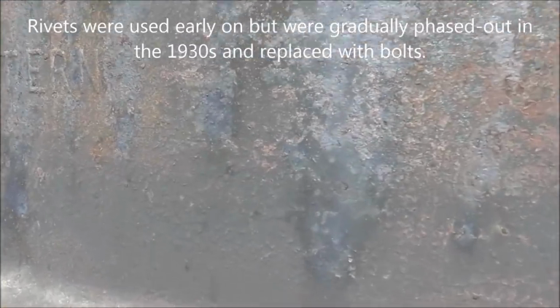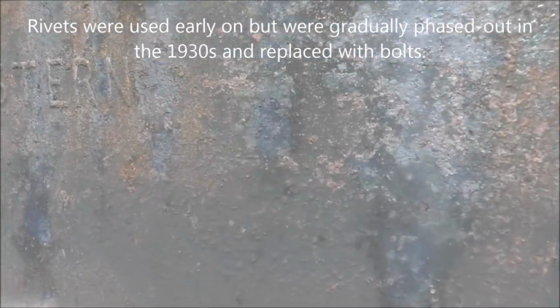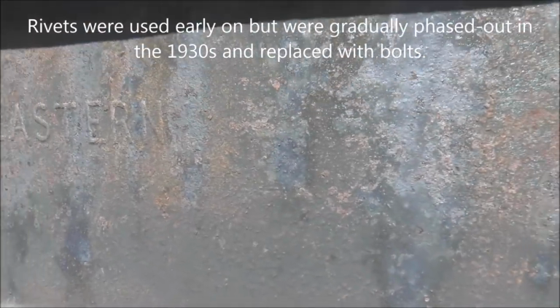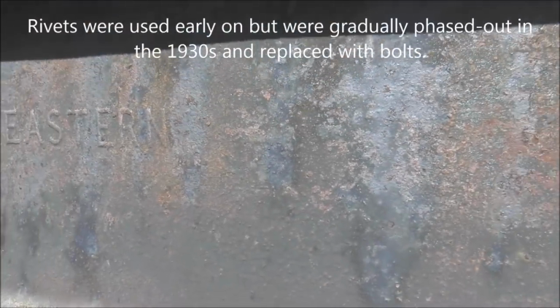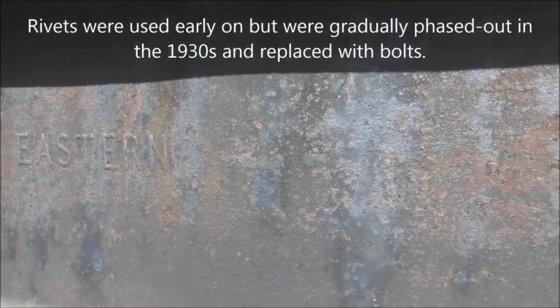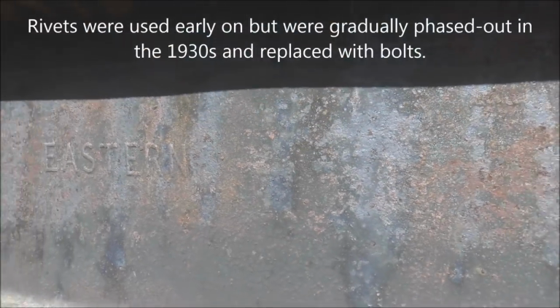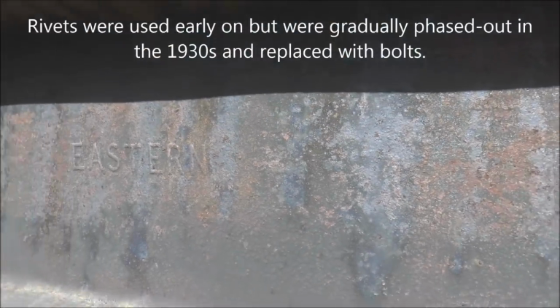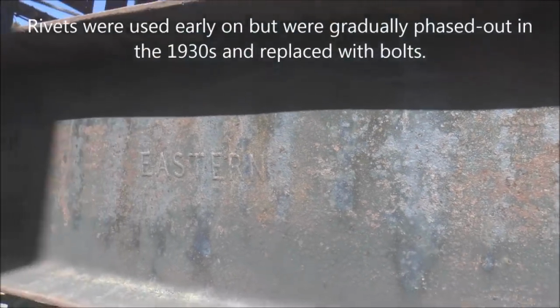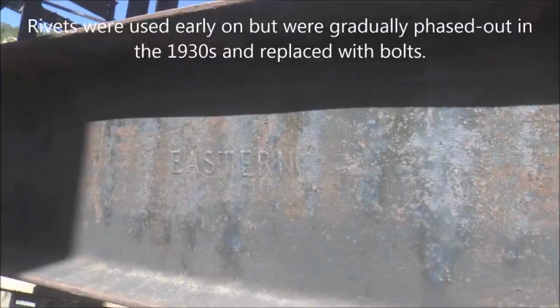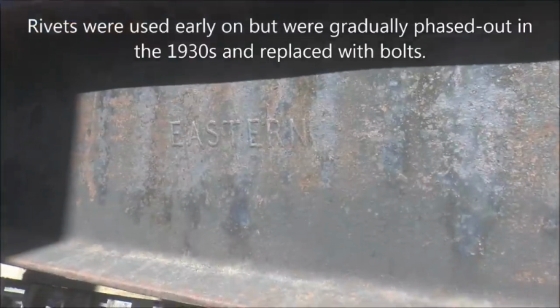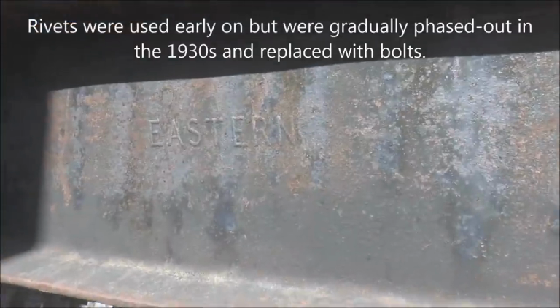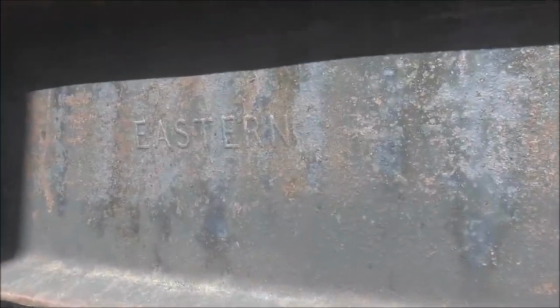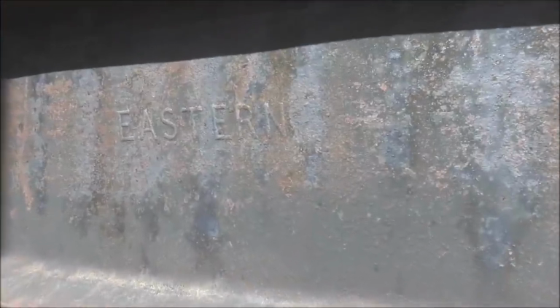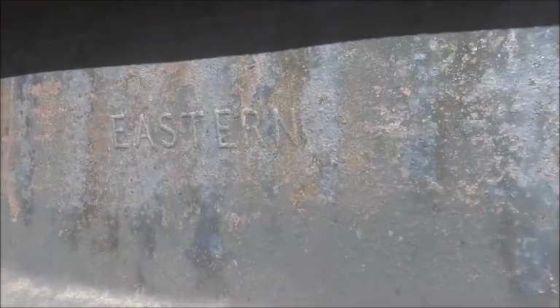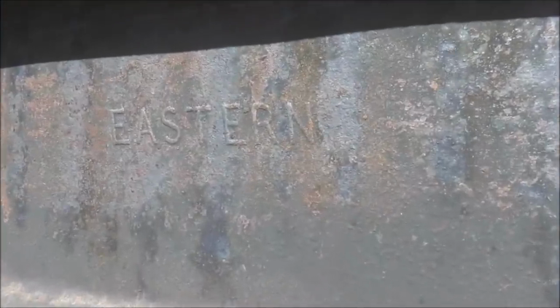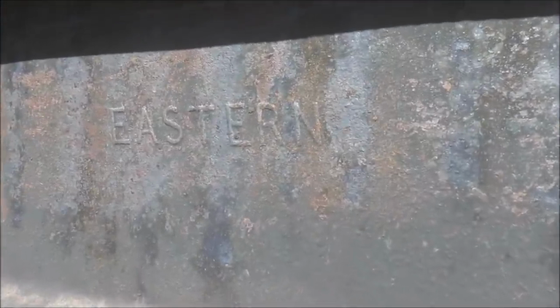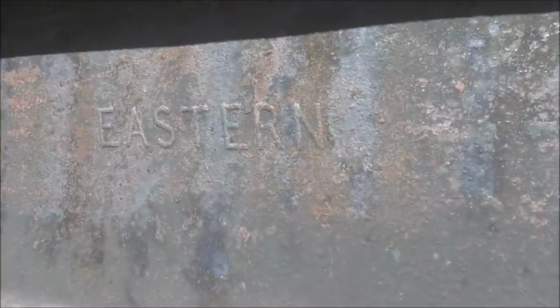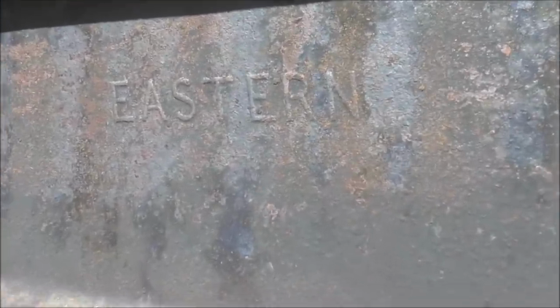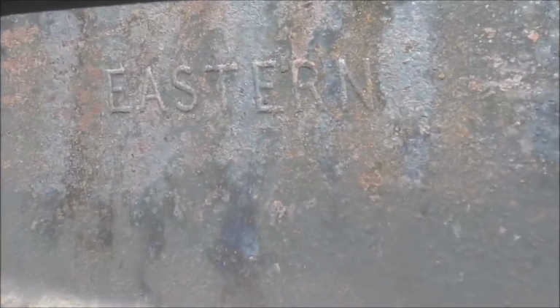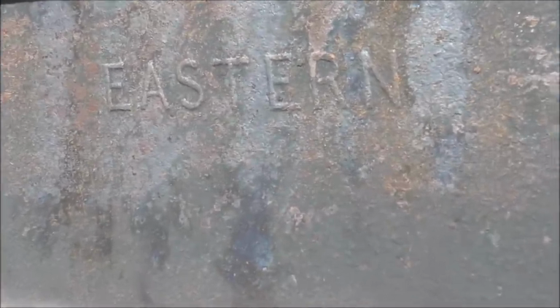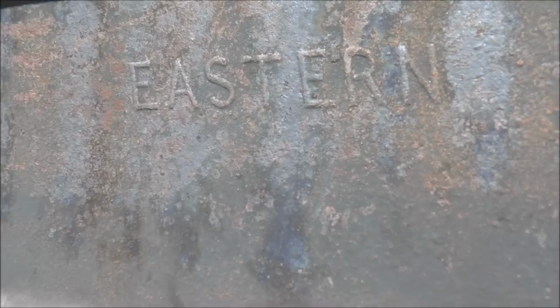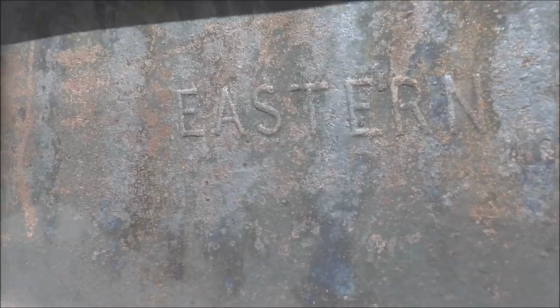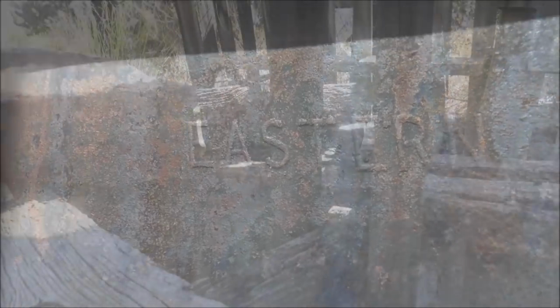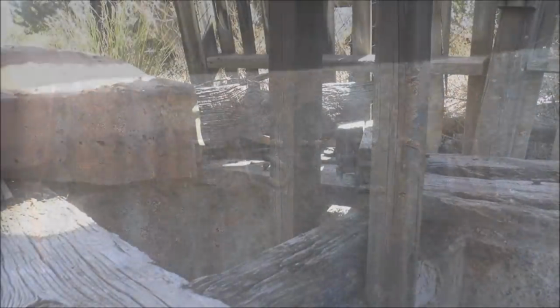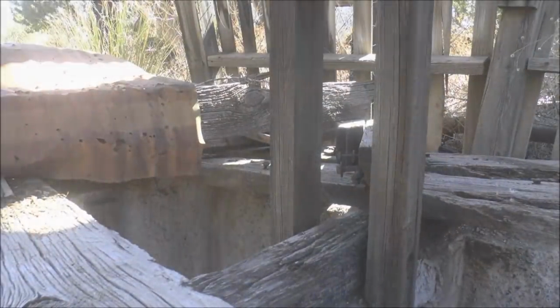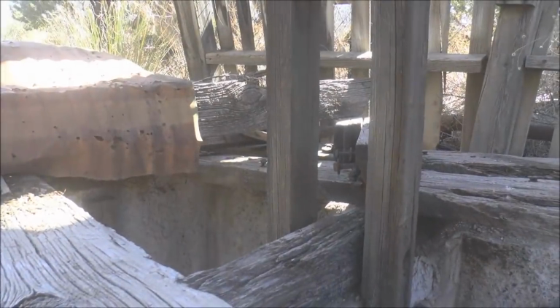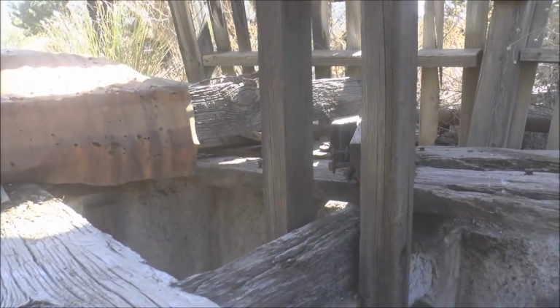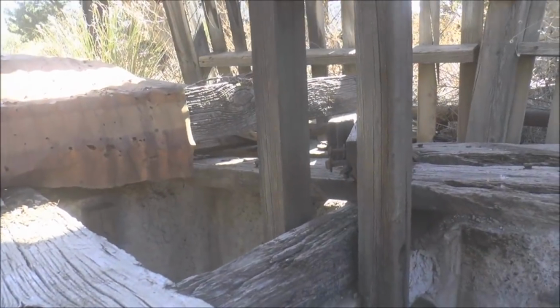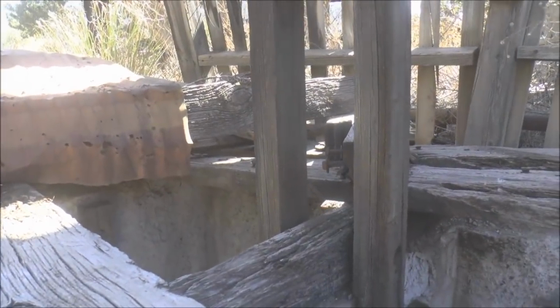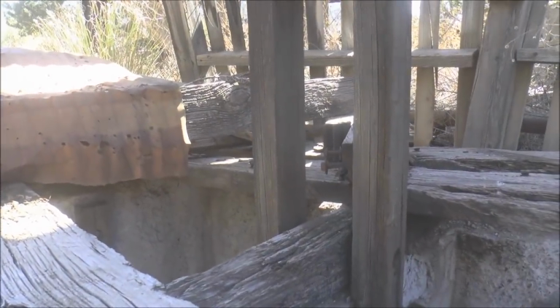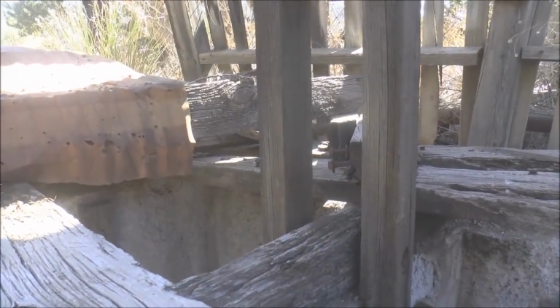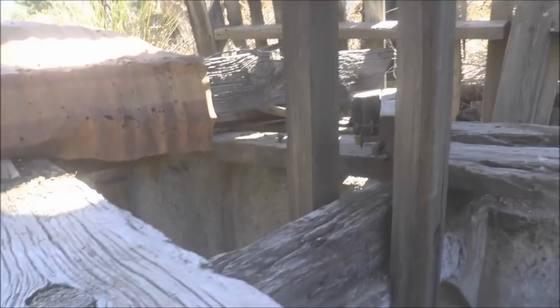And here's another Eastern insignia - hard to see that, but there it is. So this is a triple compartment shaft.